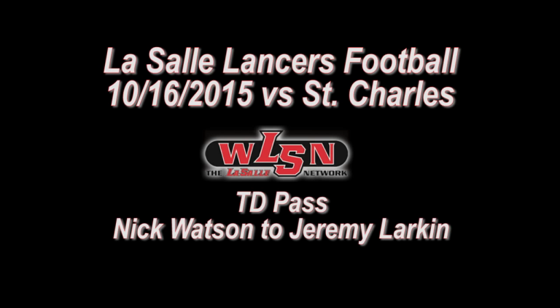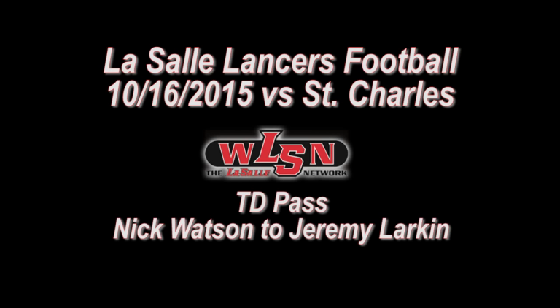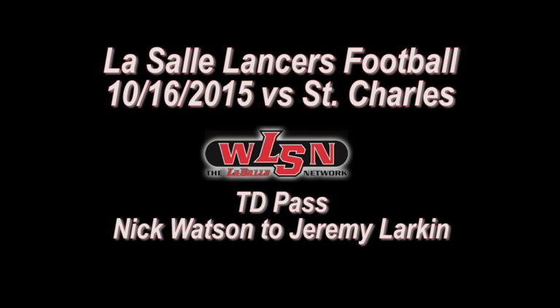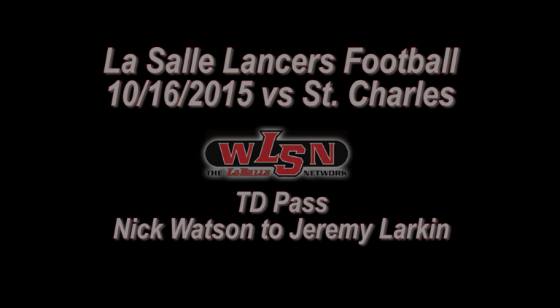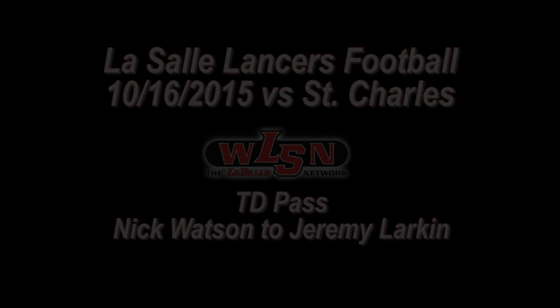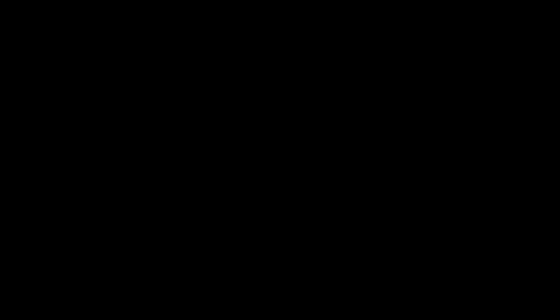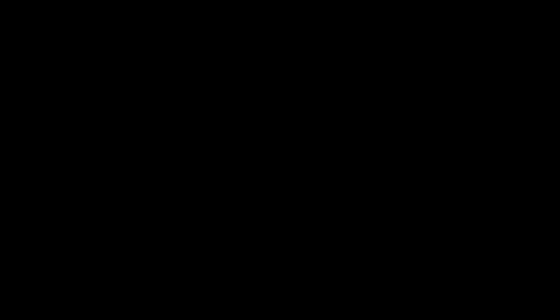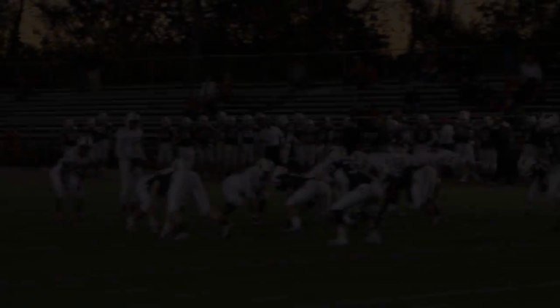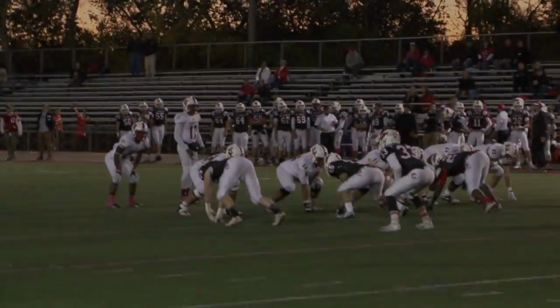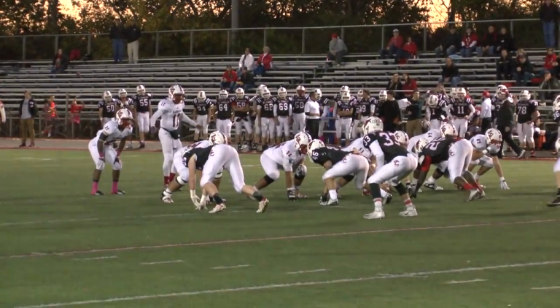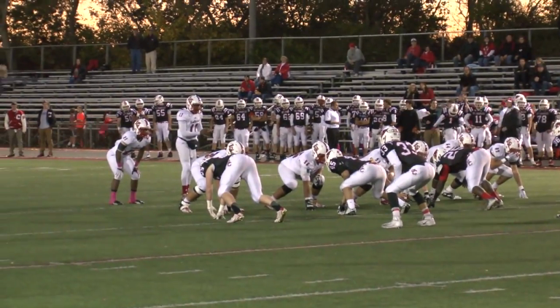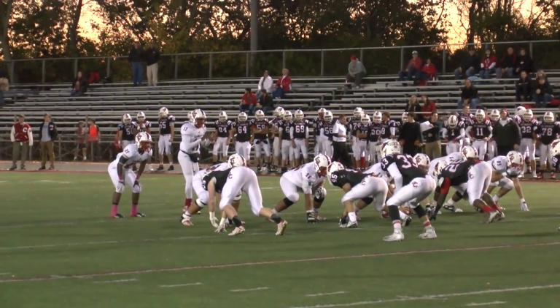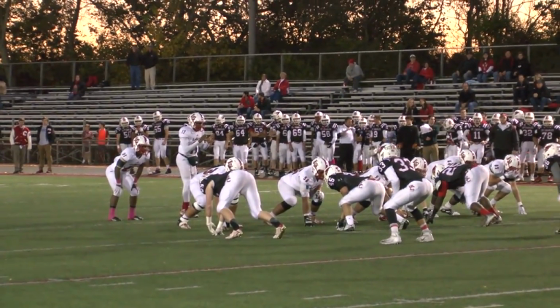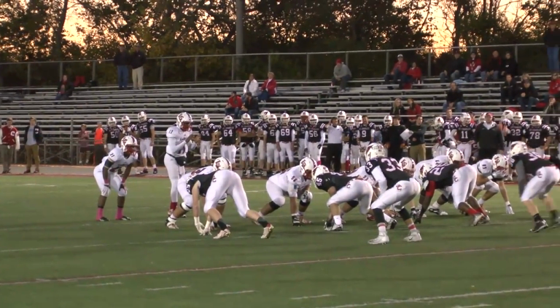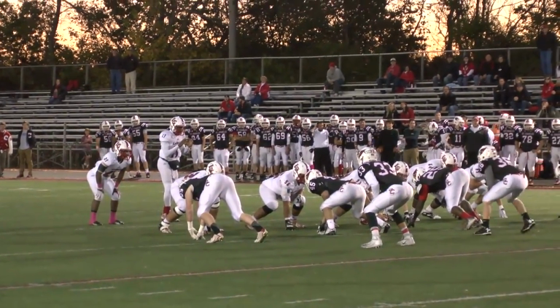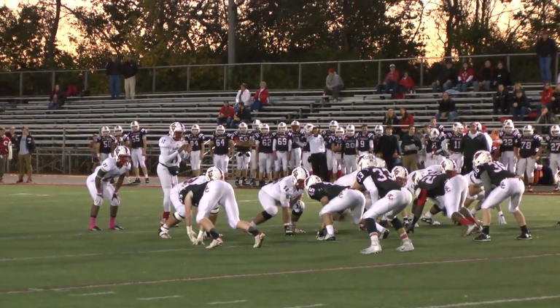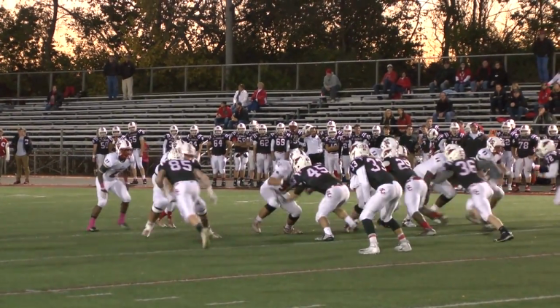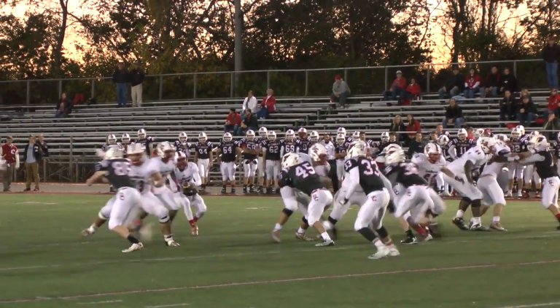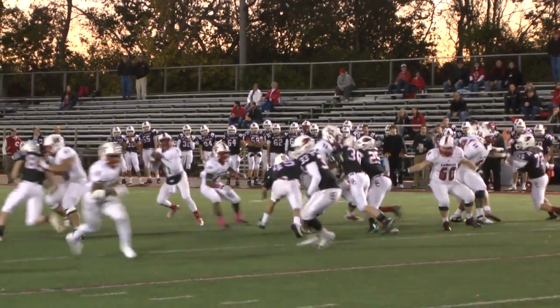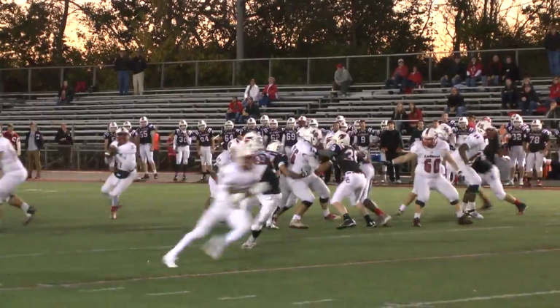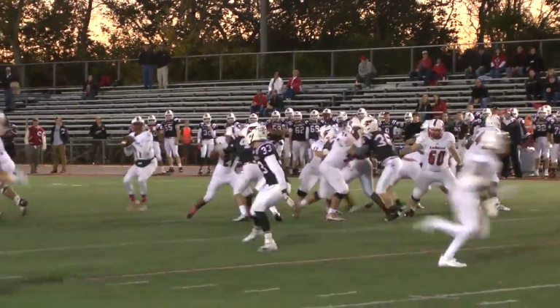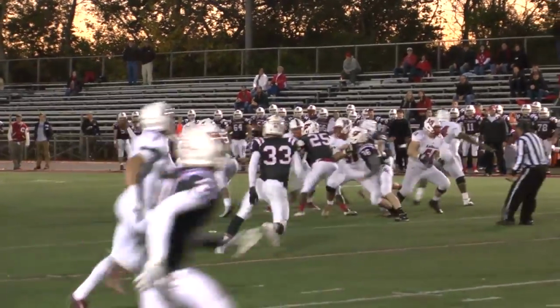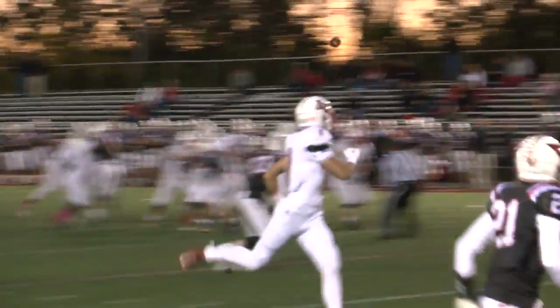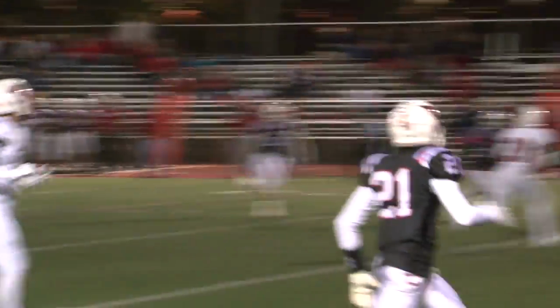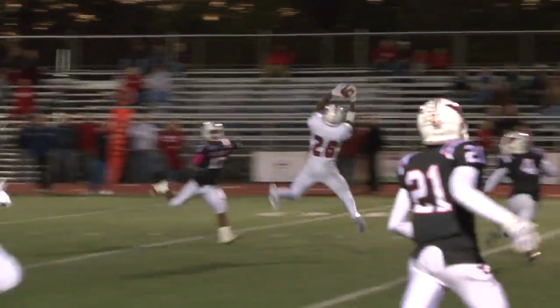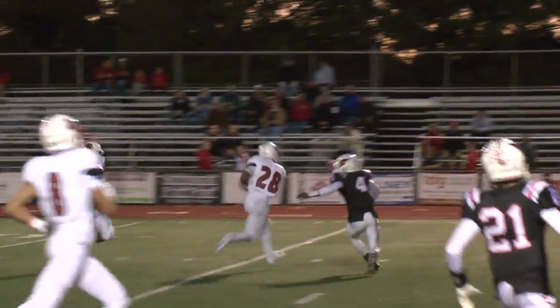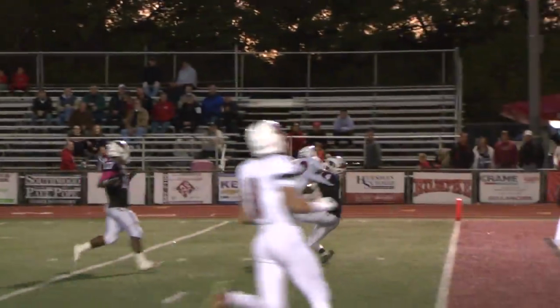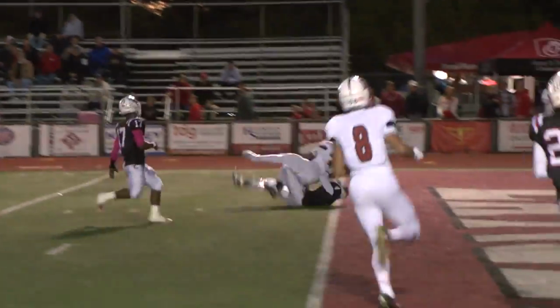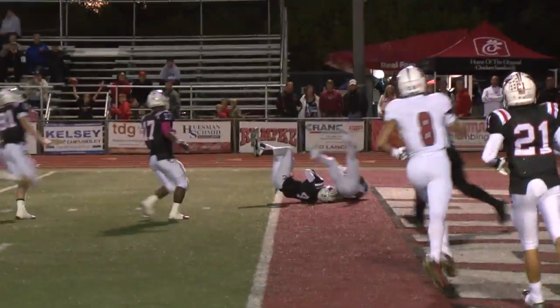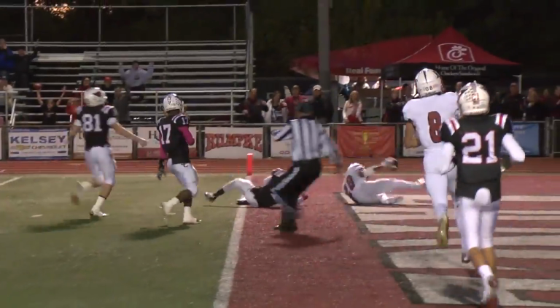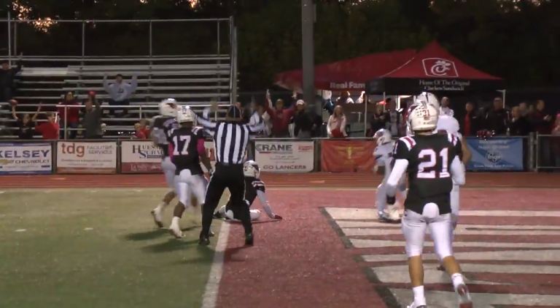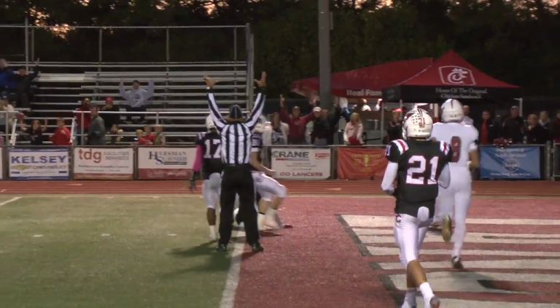Third and seven, four-44 and counting. Three receivers nearside: Jeremy, Ben, and Josh. Again, Nick back to pass, looking for an open receiver — he's got it! Jeremy Larkin has it, and Jeremy Larkin scores a touchdown! Lancers roll deep!